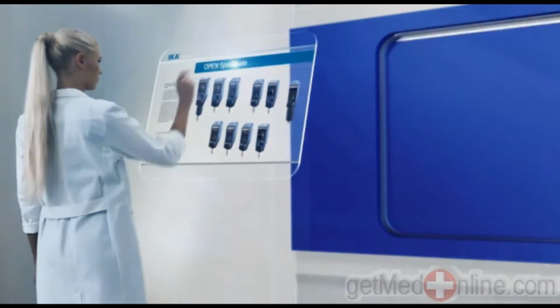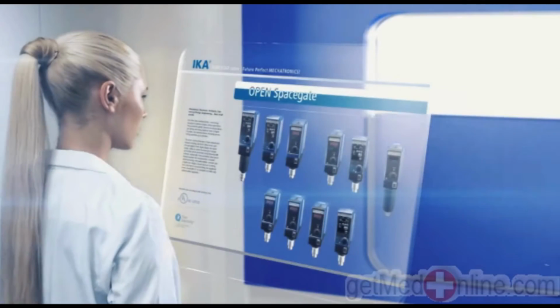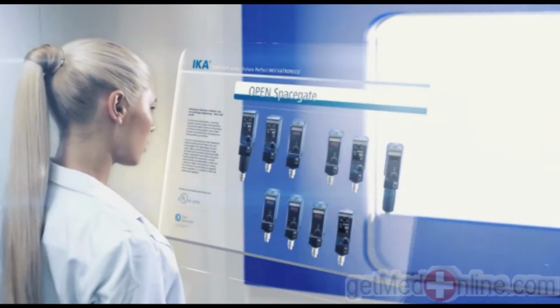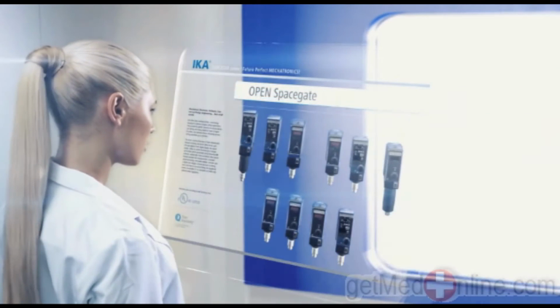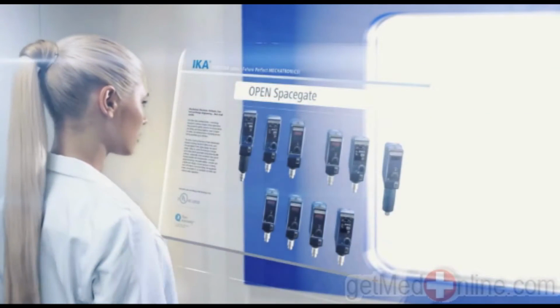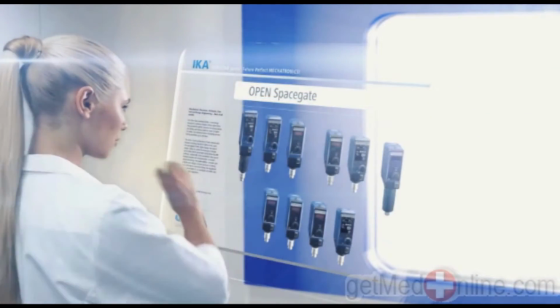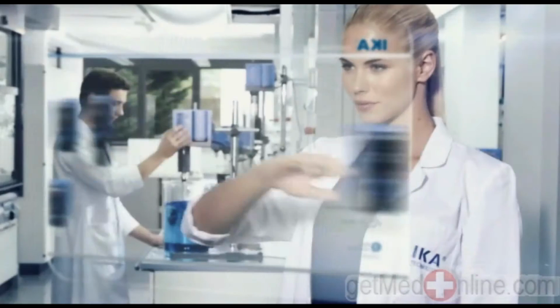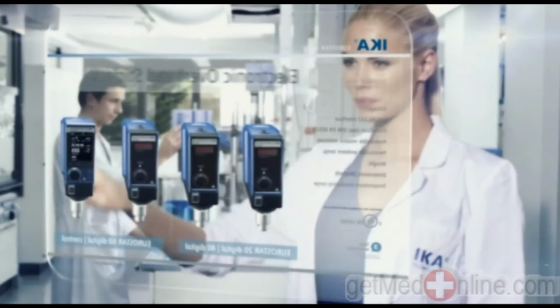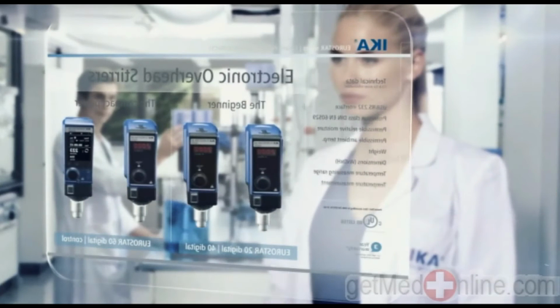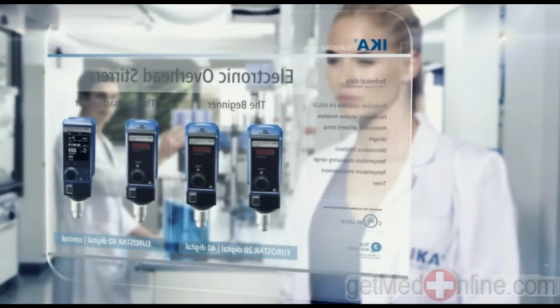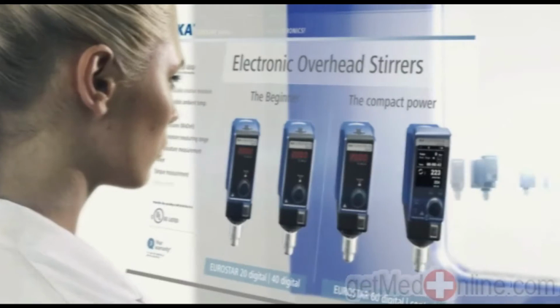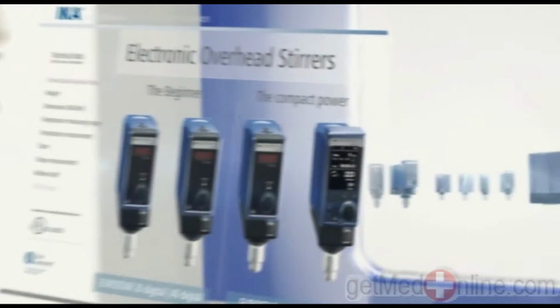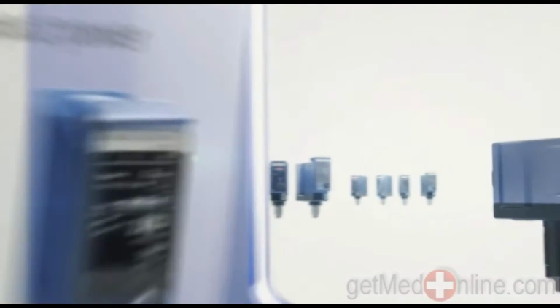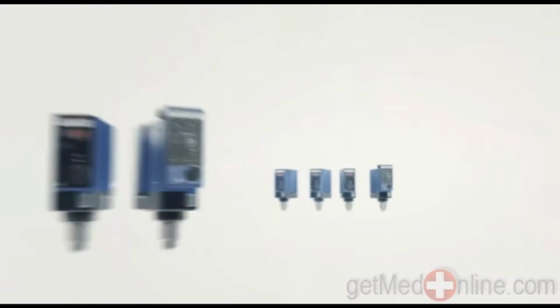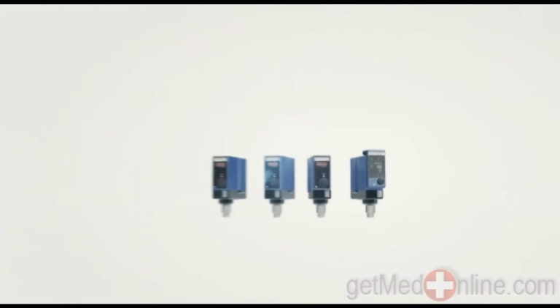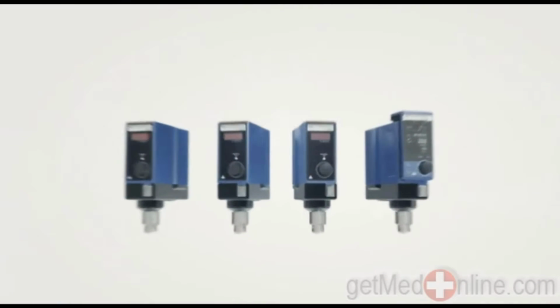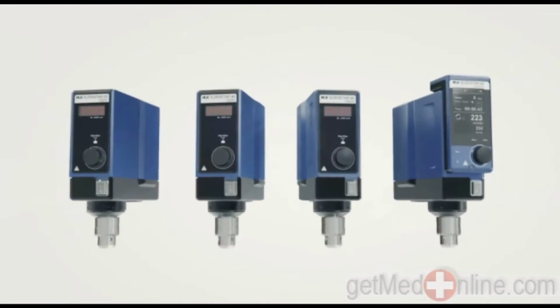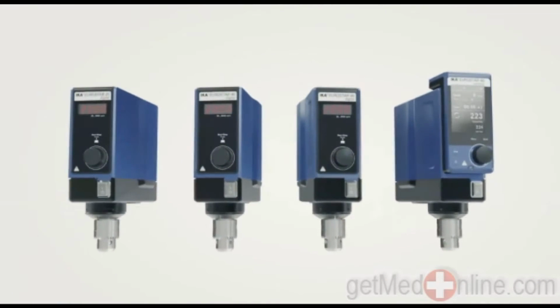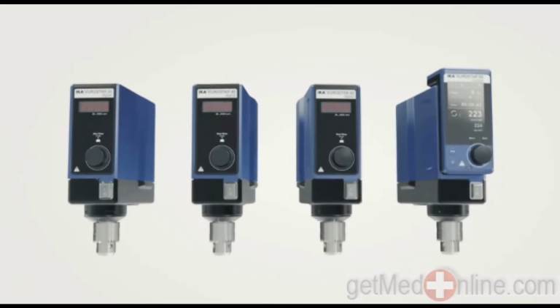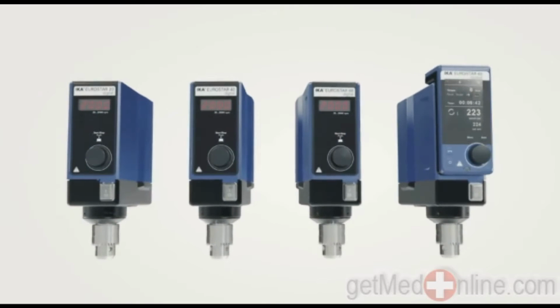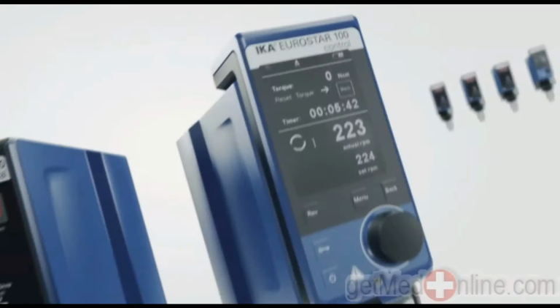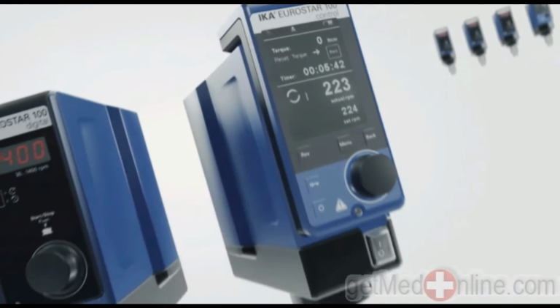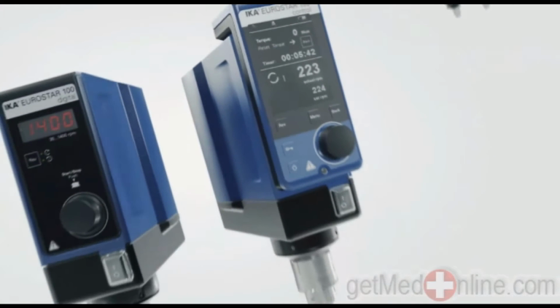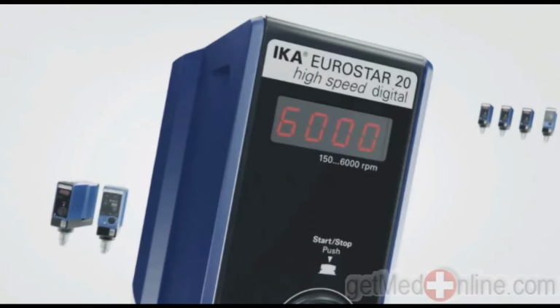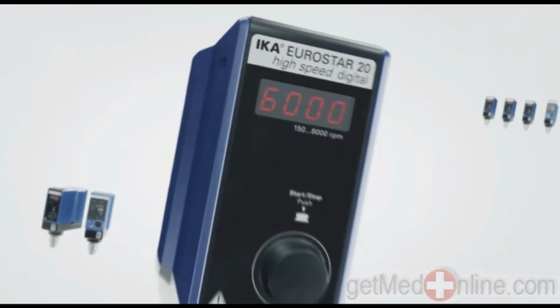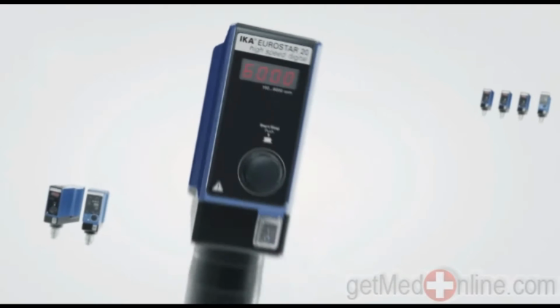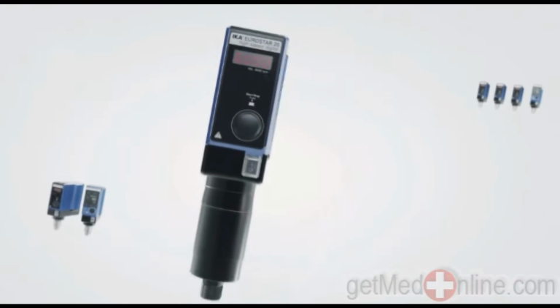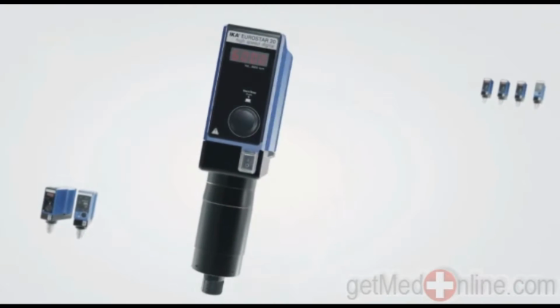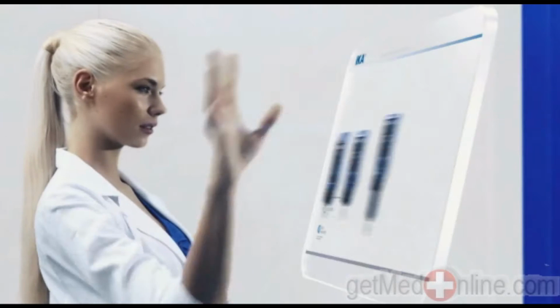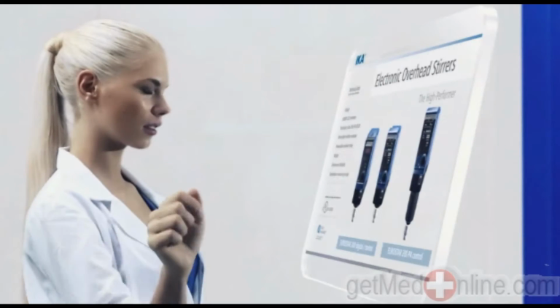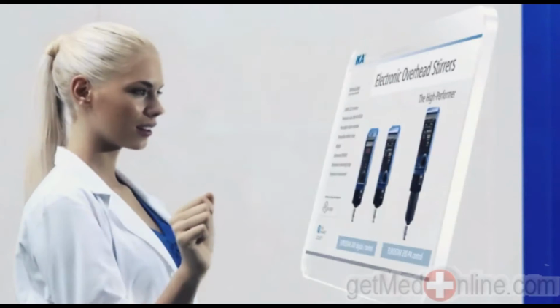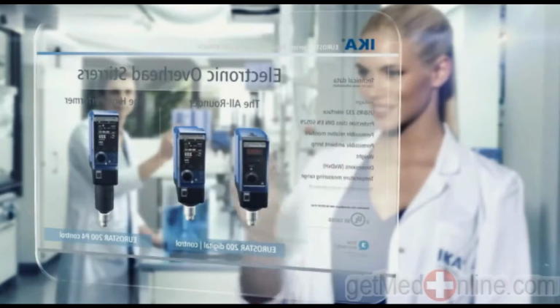The new IKA overhead stirring motors — the perfect solution. Safe, modern units suitable for almost every task and application. Robust, reliable, powerful and efficient.